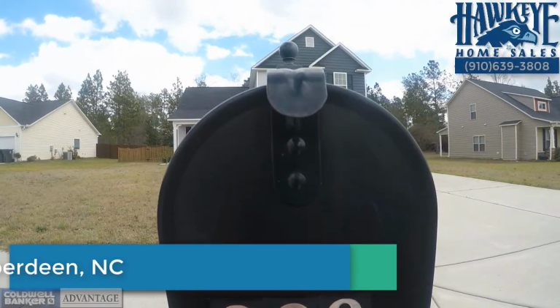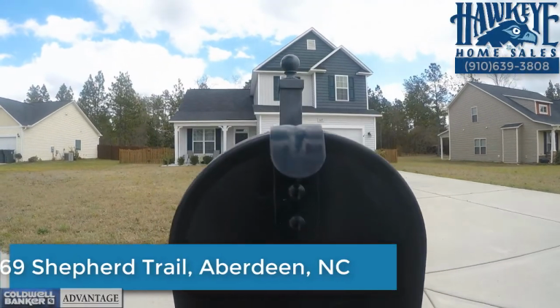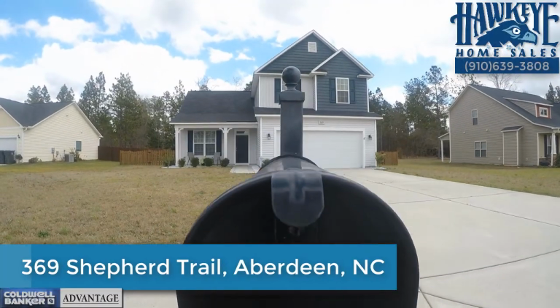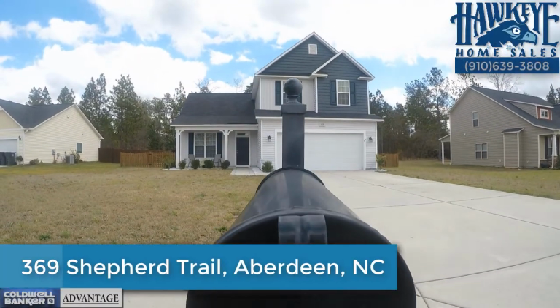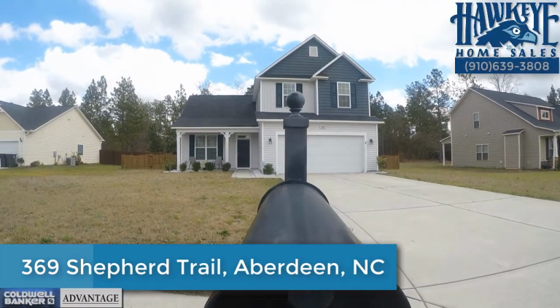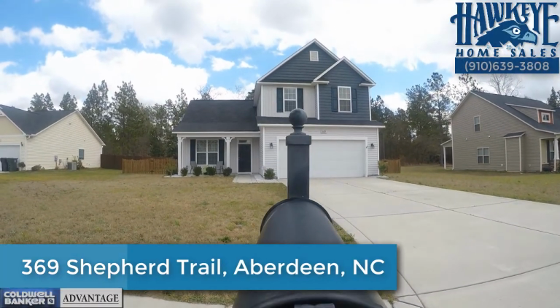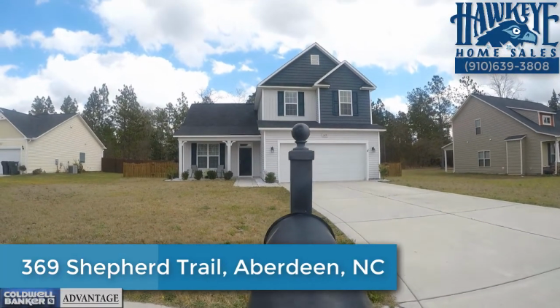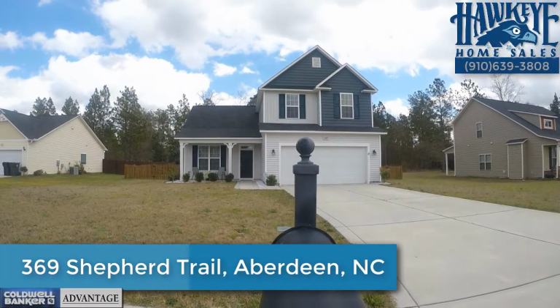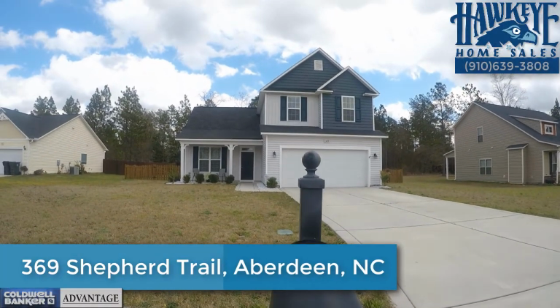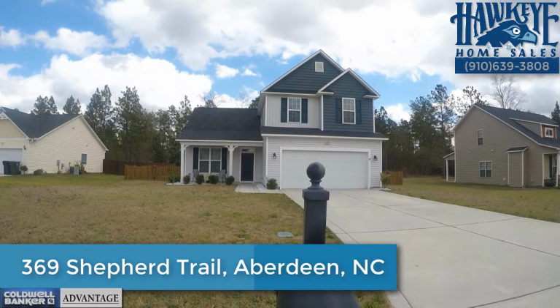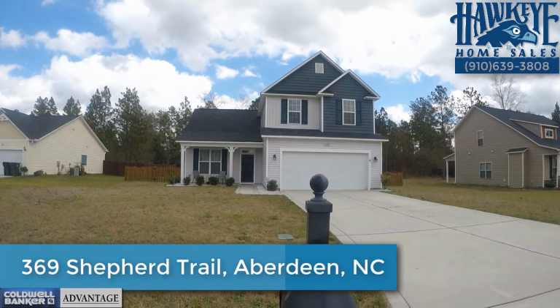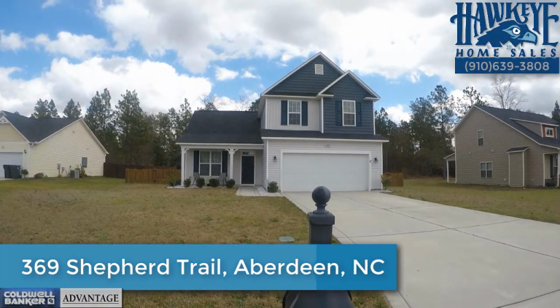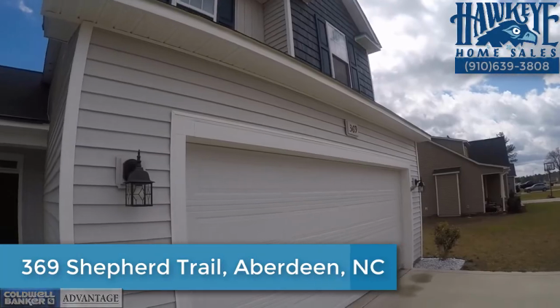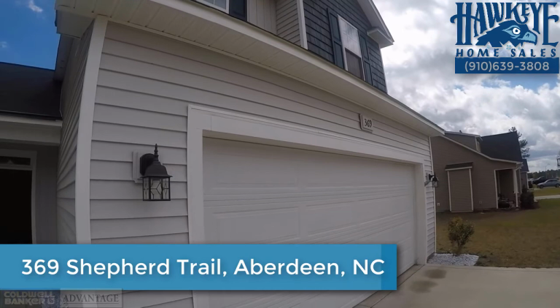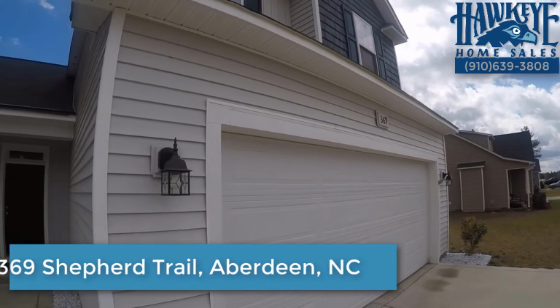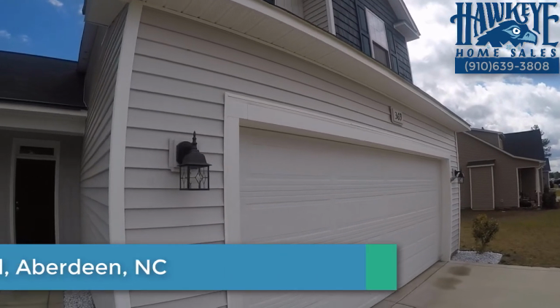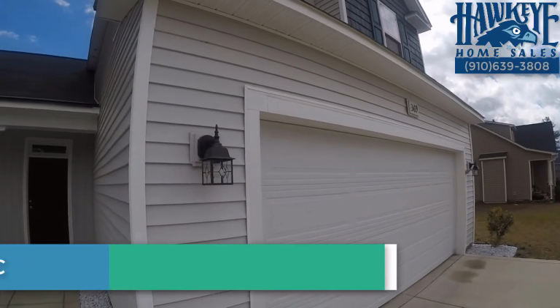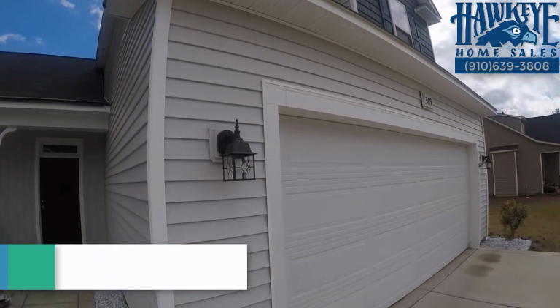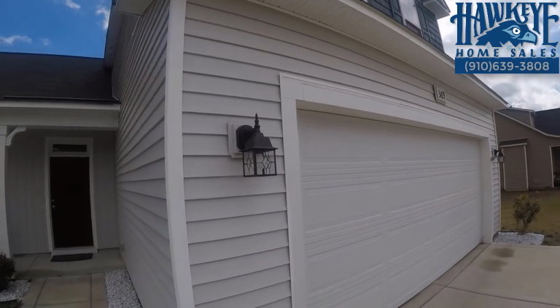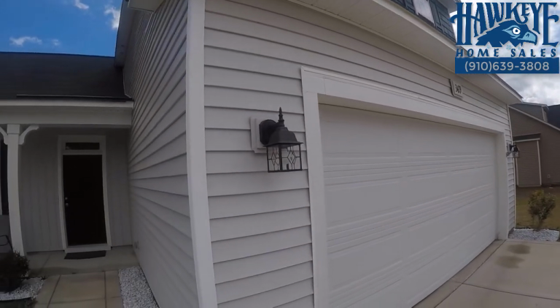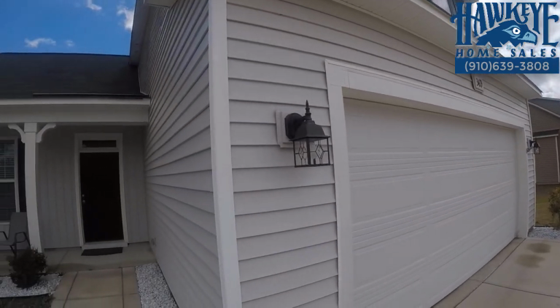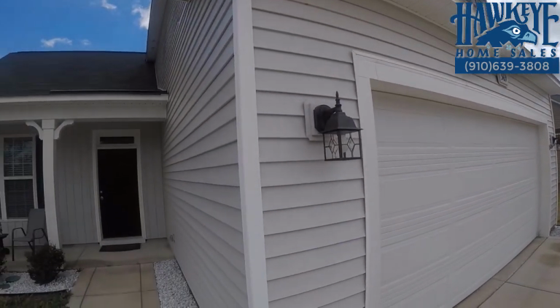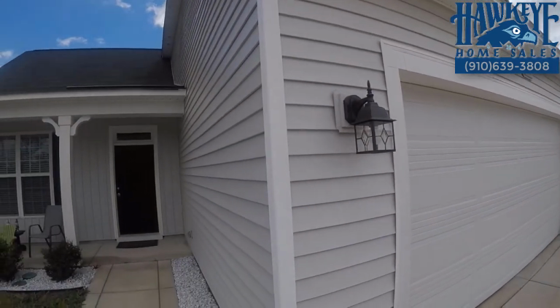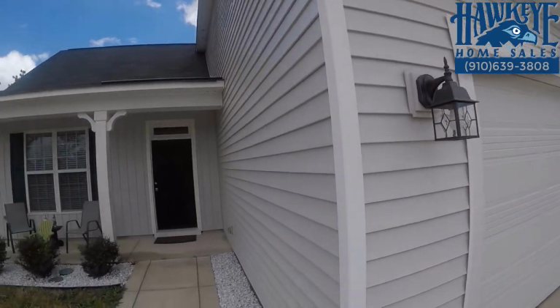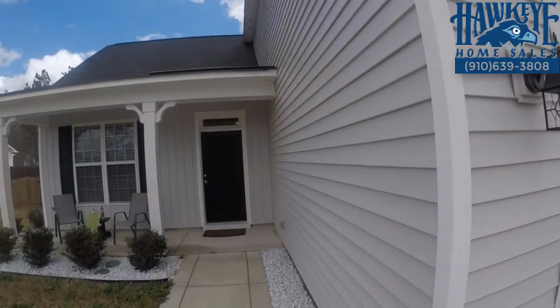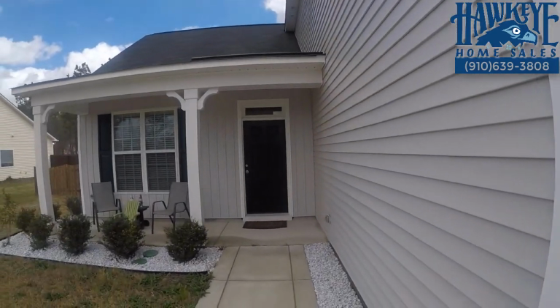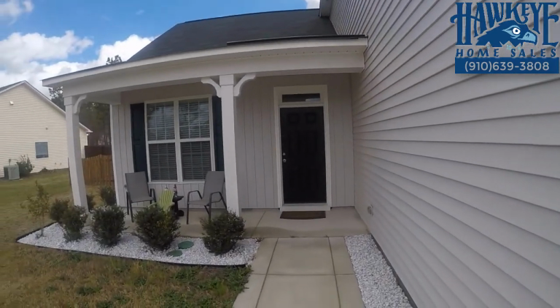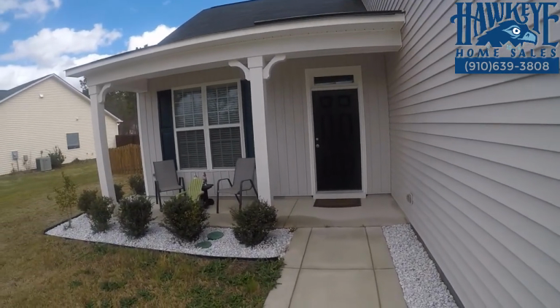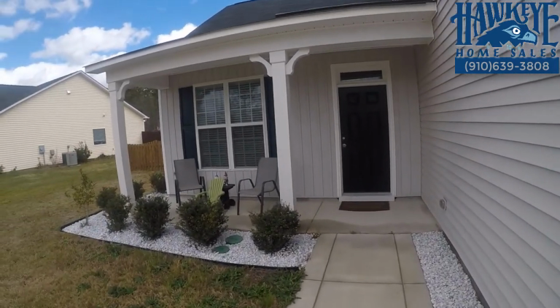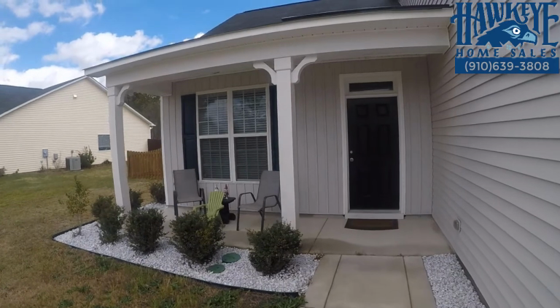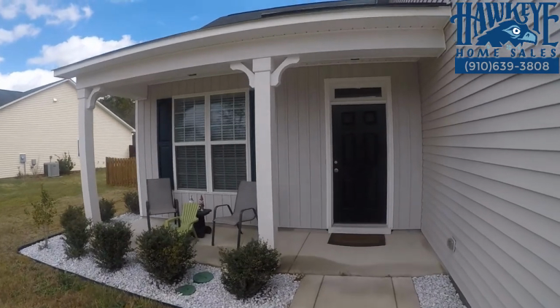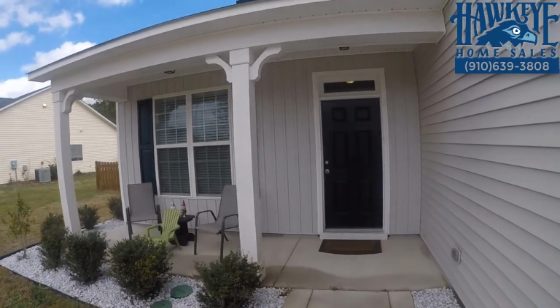369 Shepherd Trail, Aberdeen, N.C. A mixture of country and traditional elements, this three-bedroom family home is conveniently located in the Shepherd Ridge neighborhood.